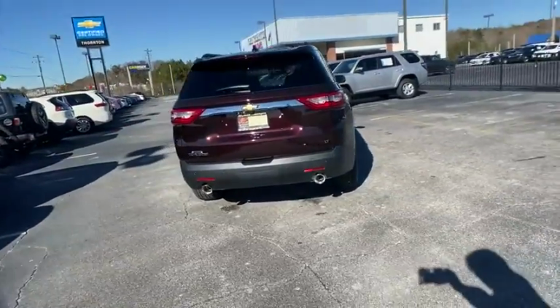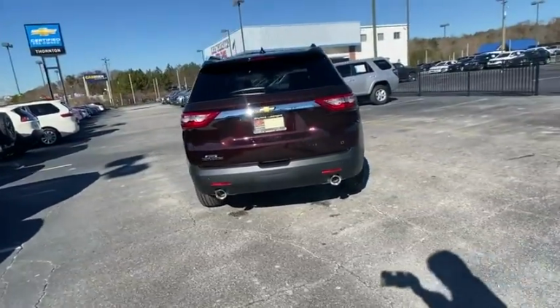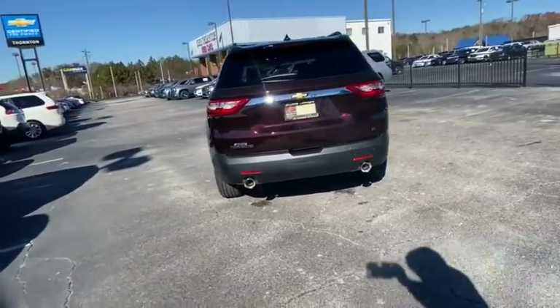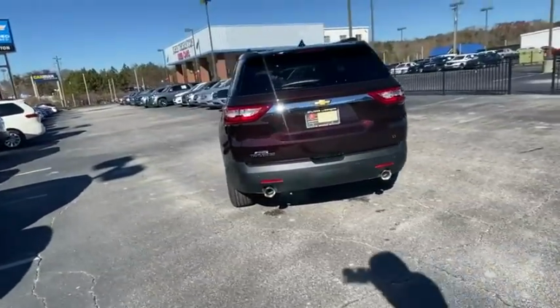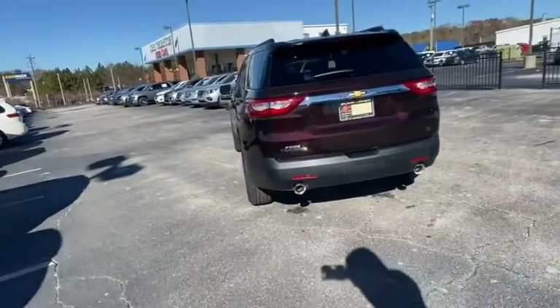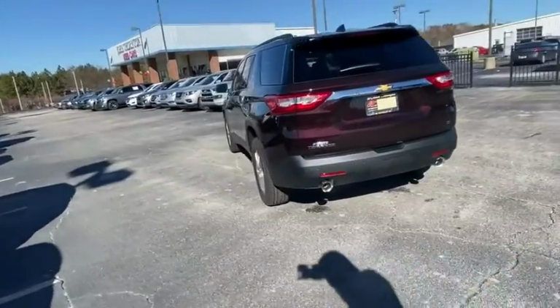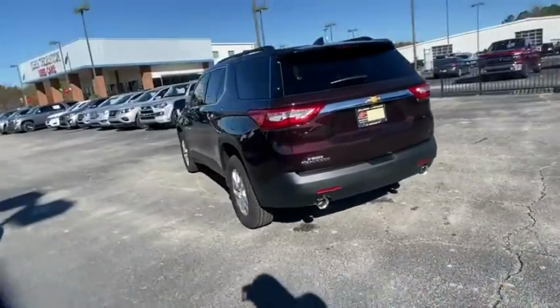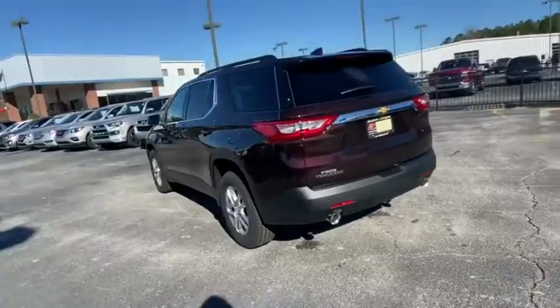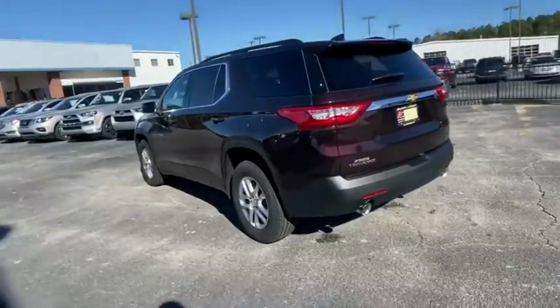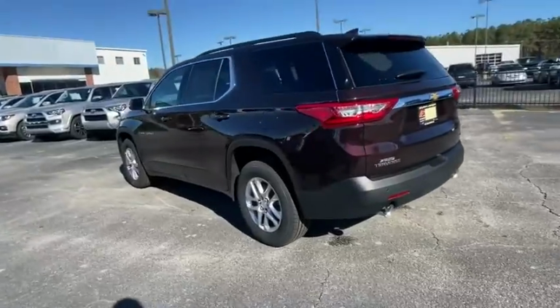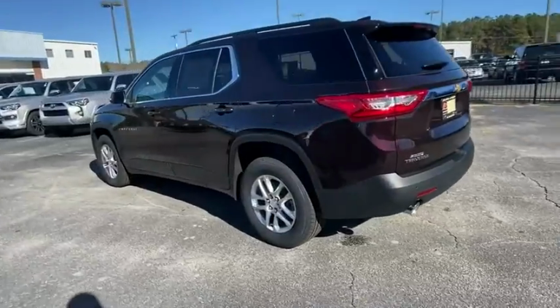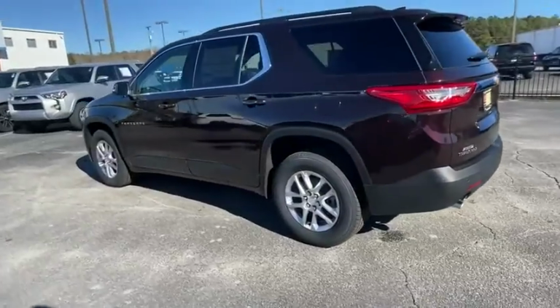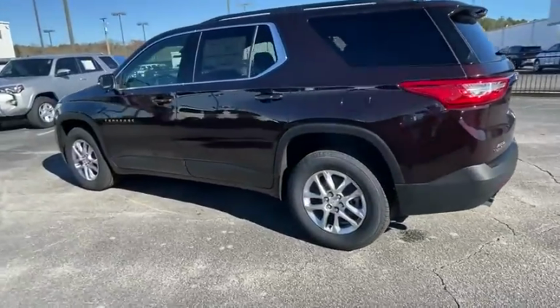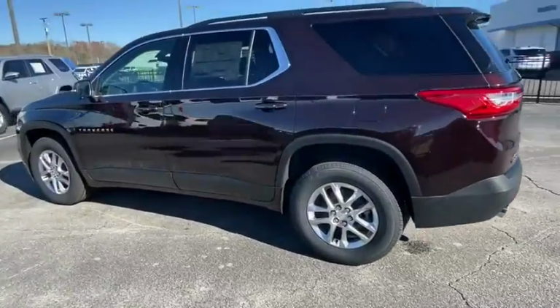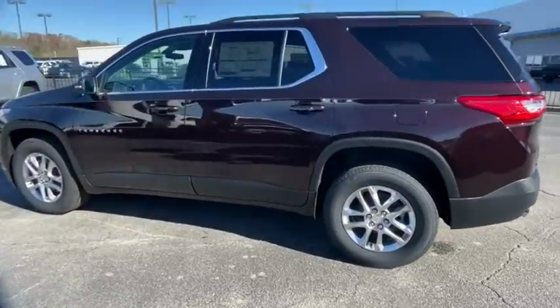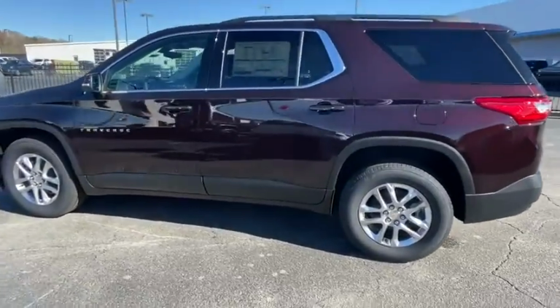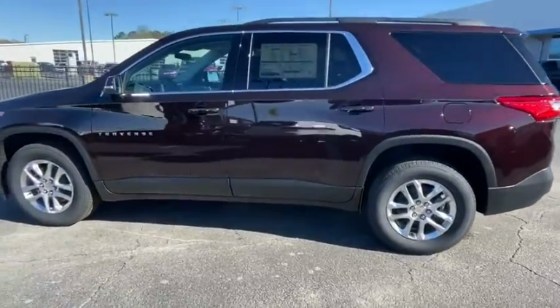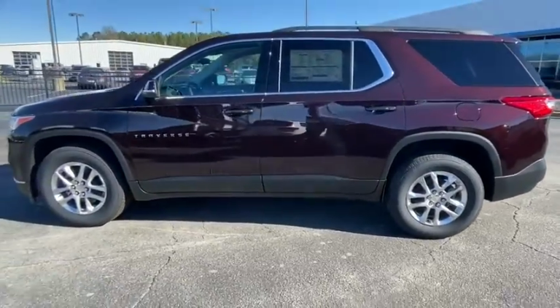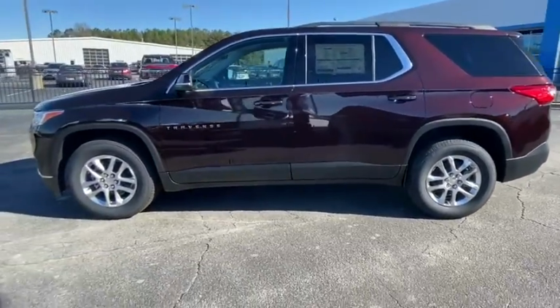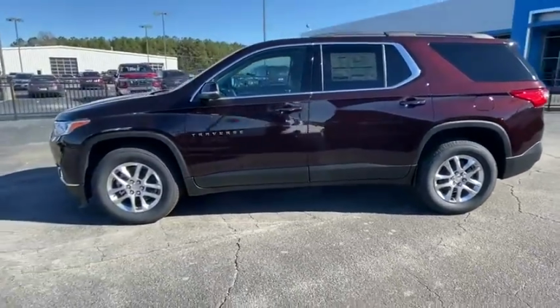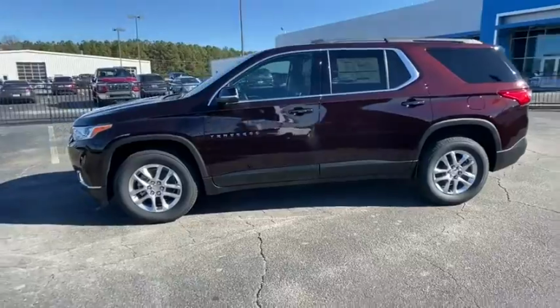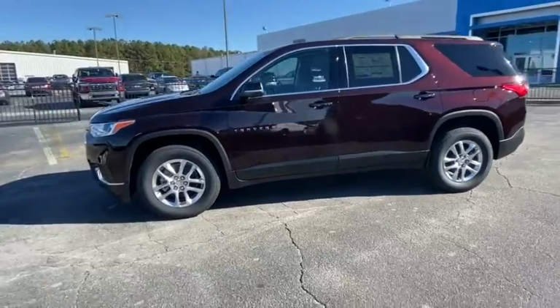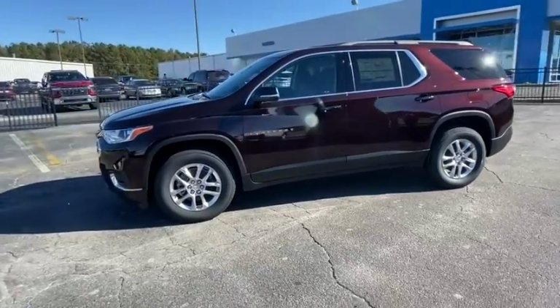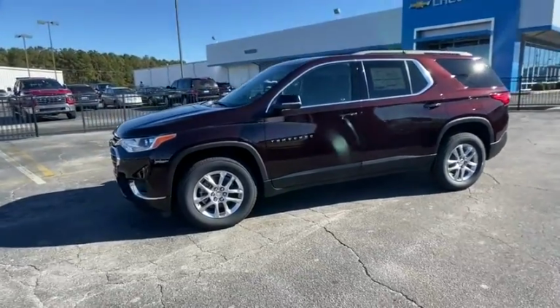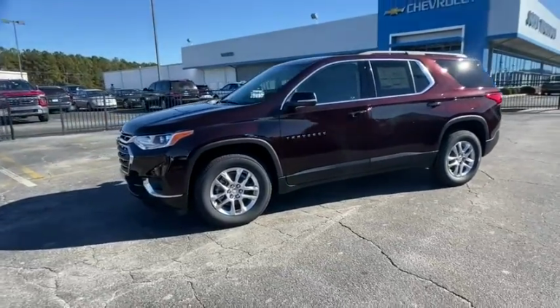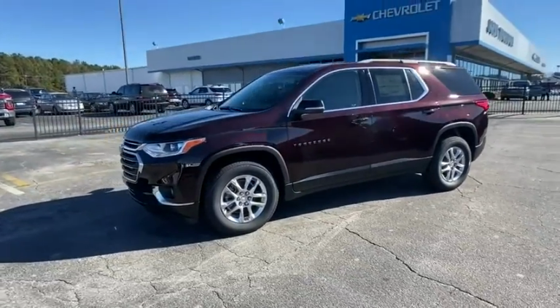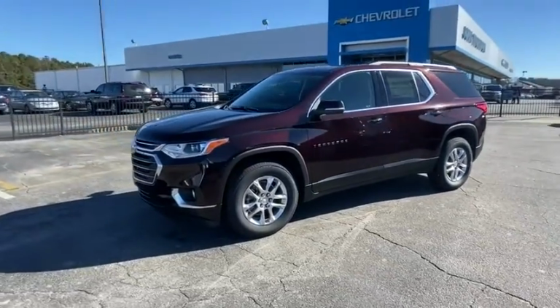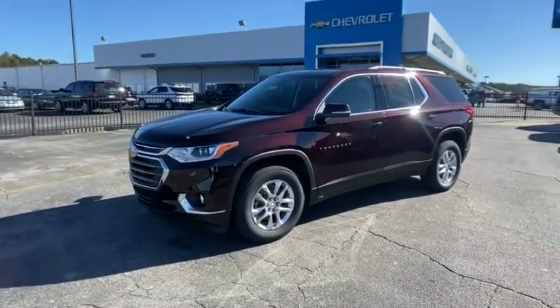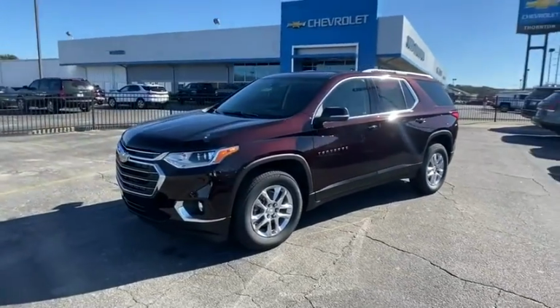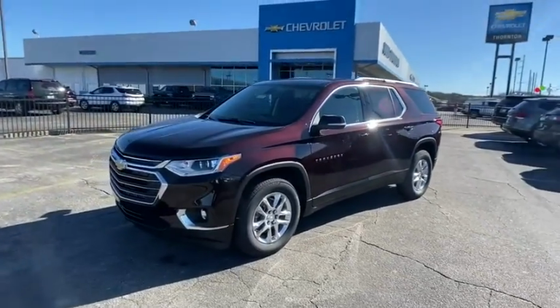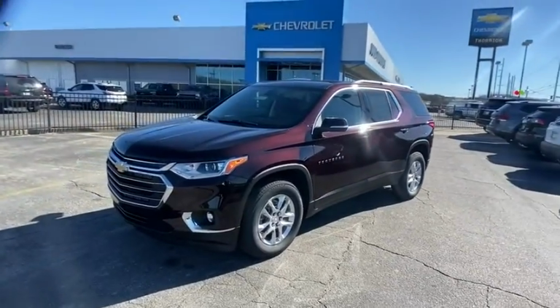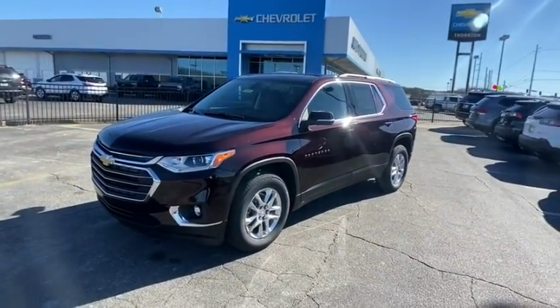Traction control, remote start, leather-wrapped steering wheel, dual airbags, power steering, alloy wheels, four-wheel disc brakes, universal garage door opener, fog lights, electronic stability control, compass.